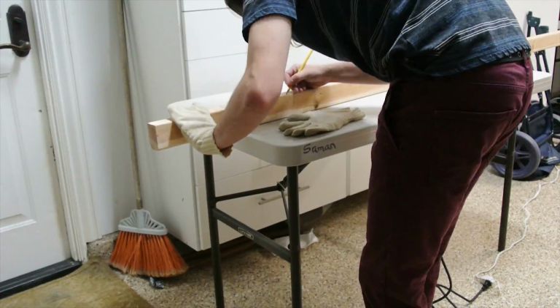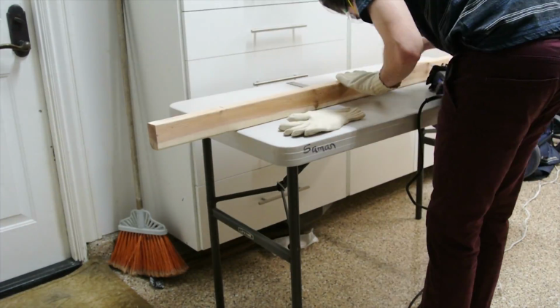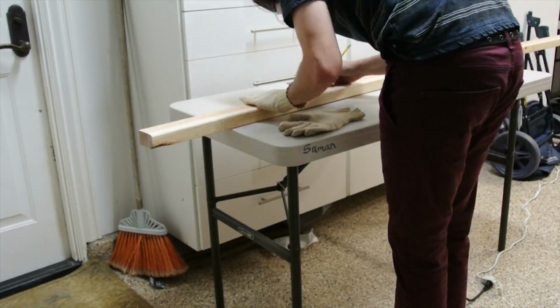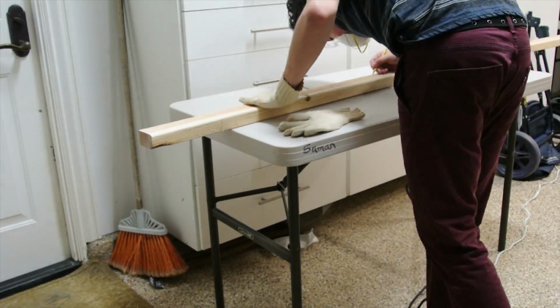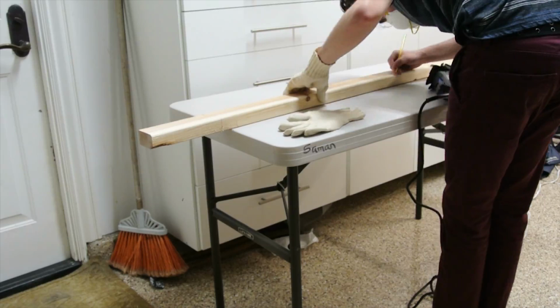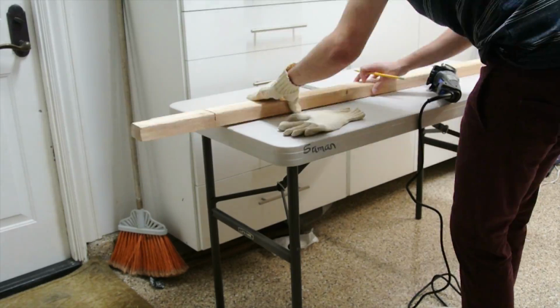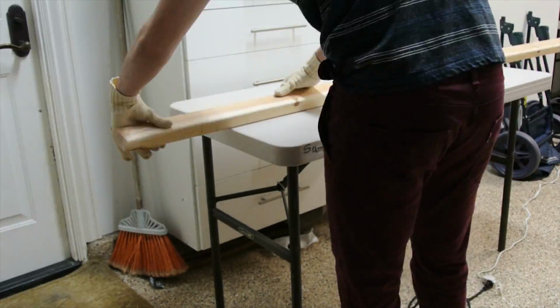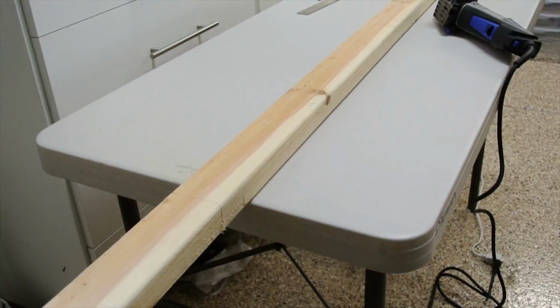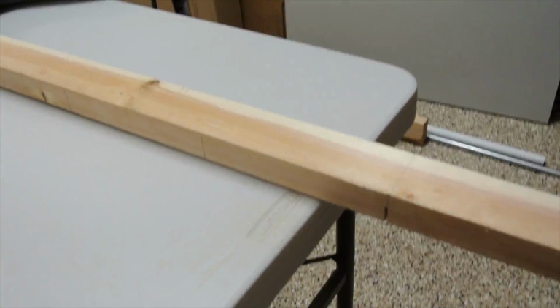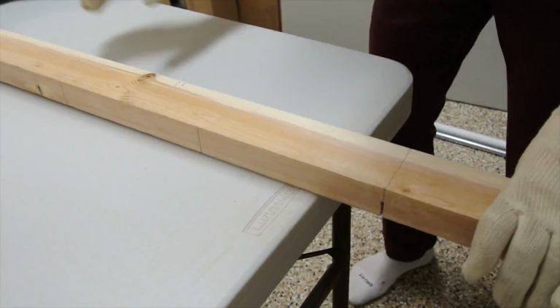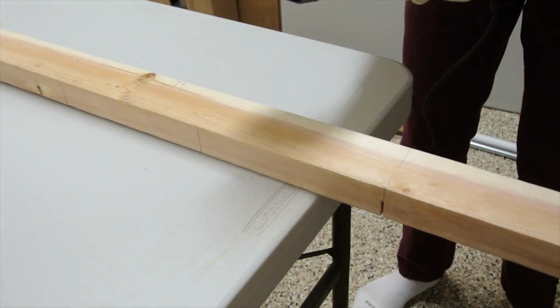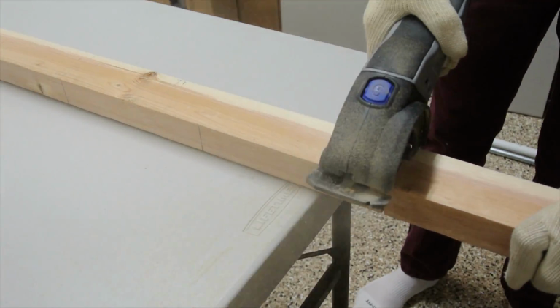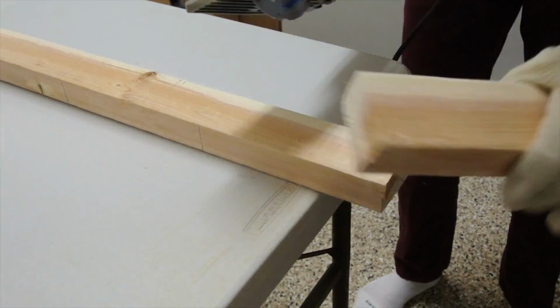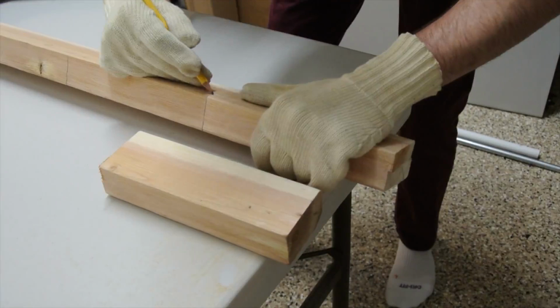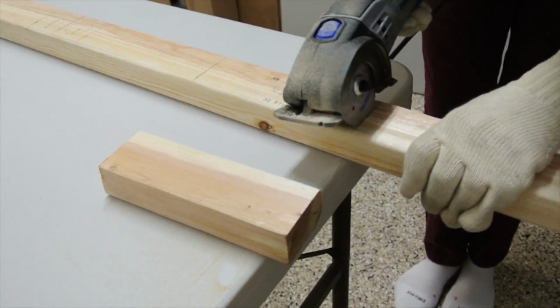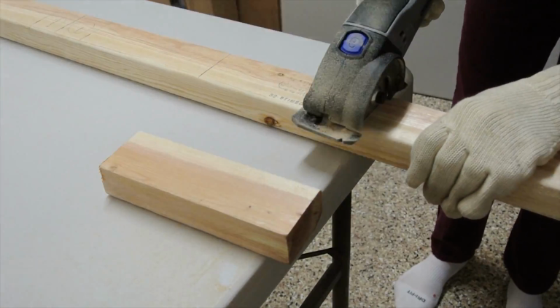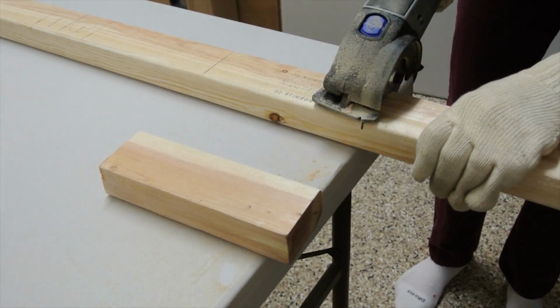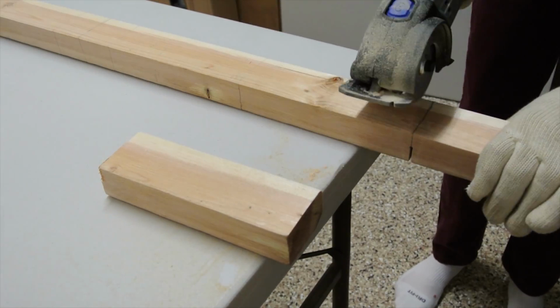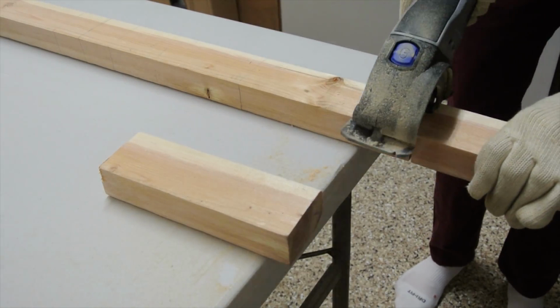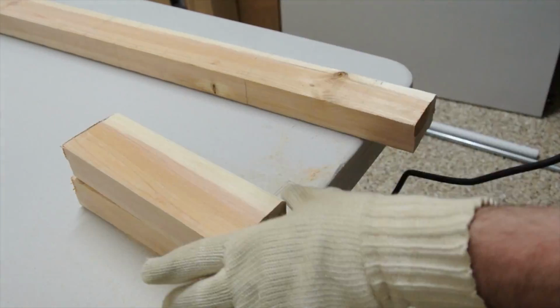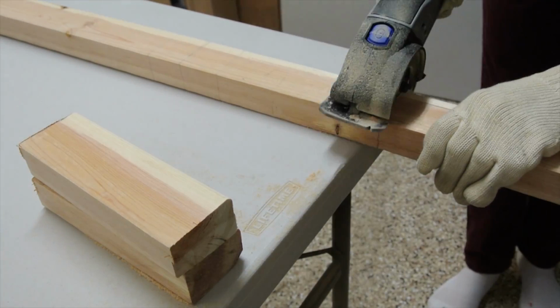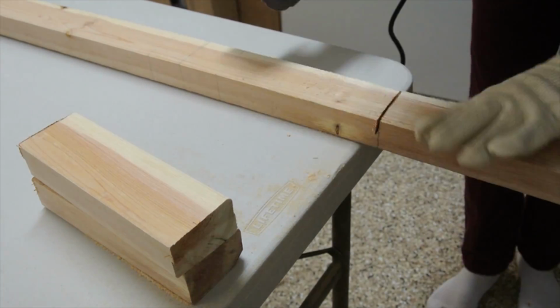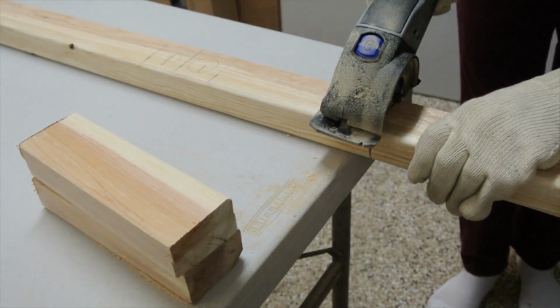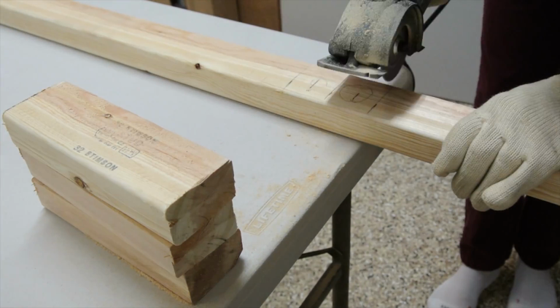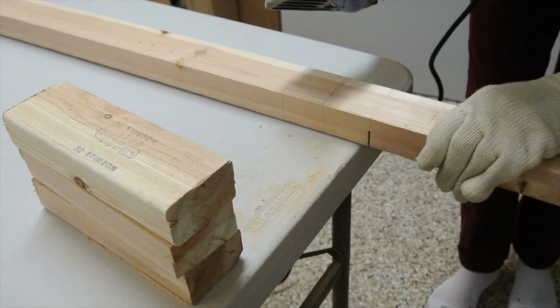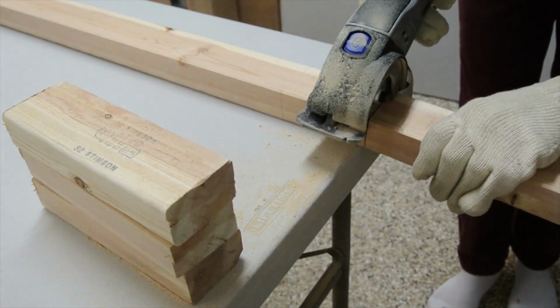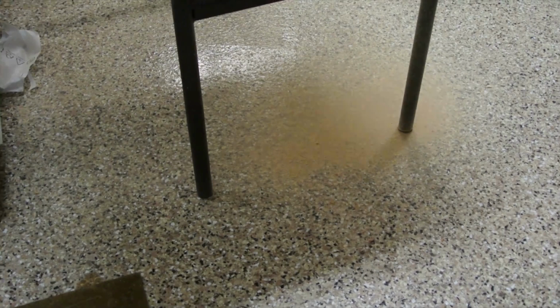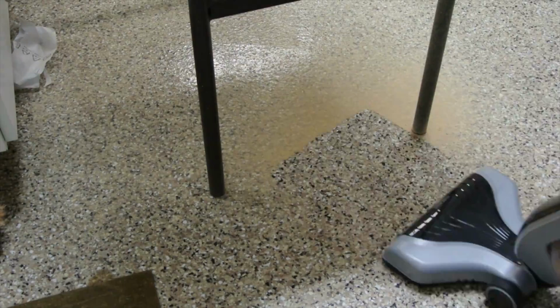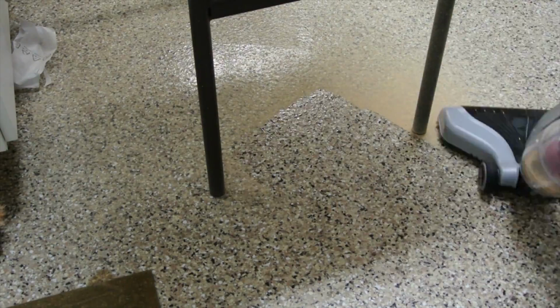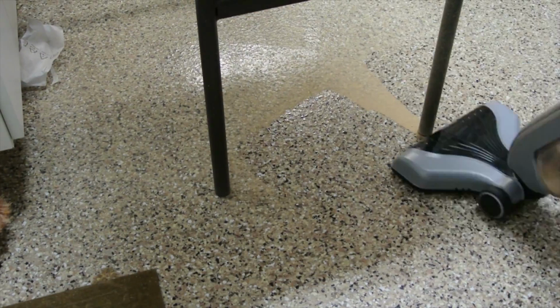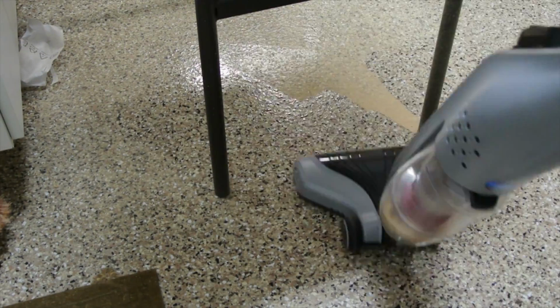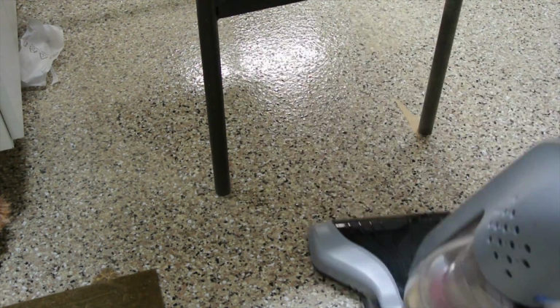First, I put on my safety gear and cut four pieces of wooden planks, measuring 20 millimeters. I then proceeded to clean up the big mess I made.